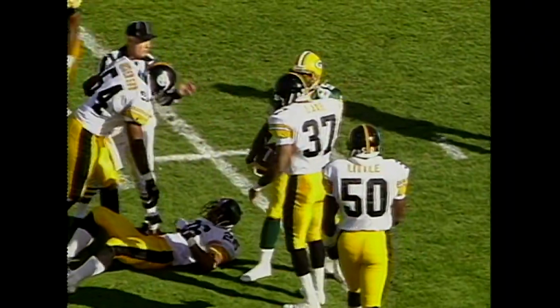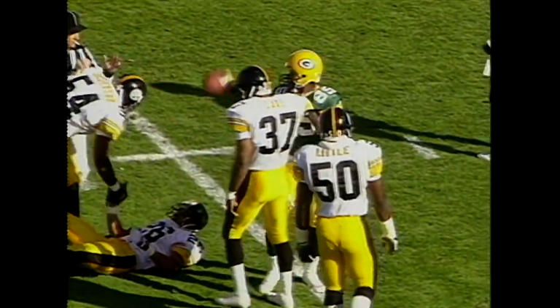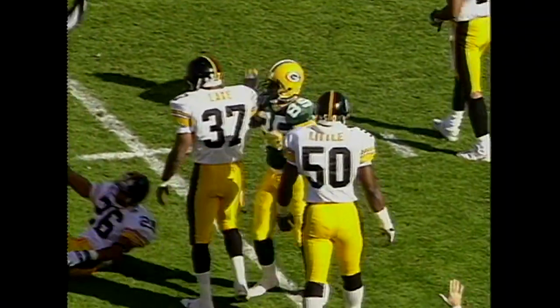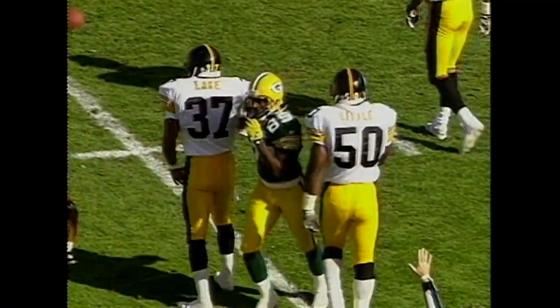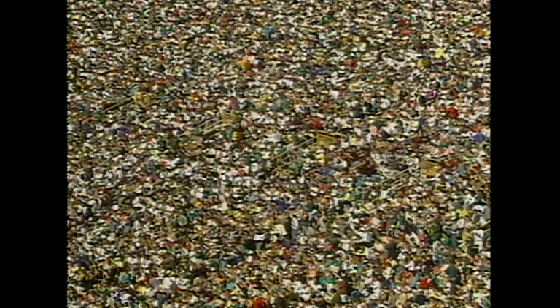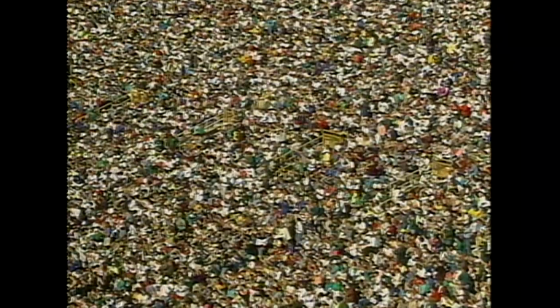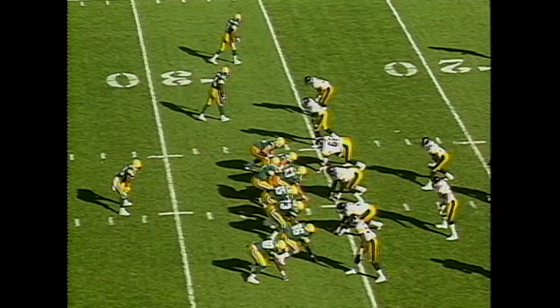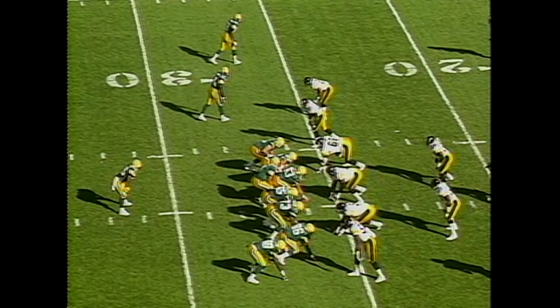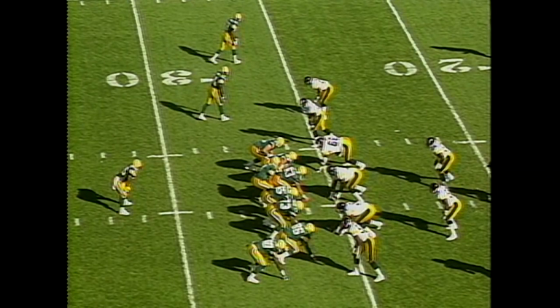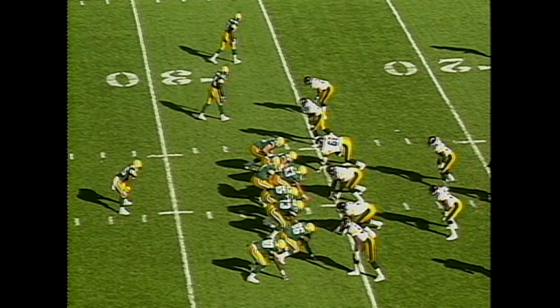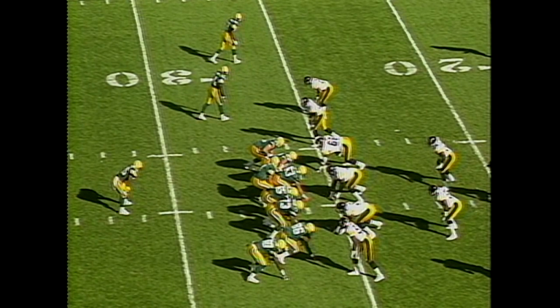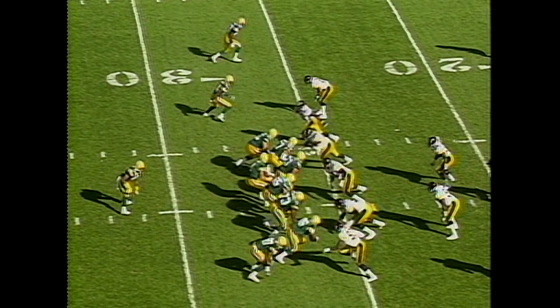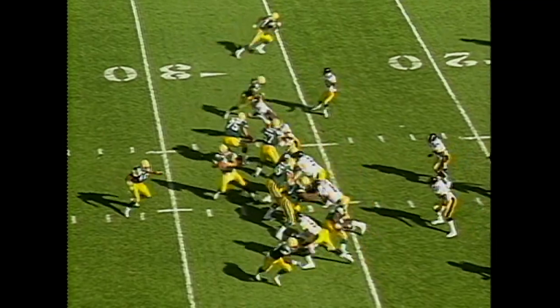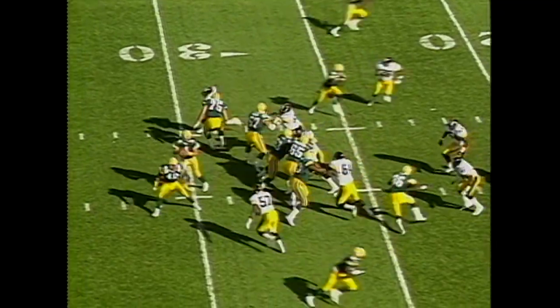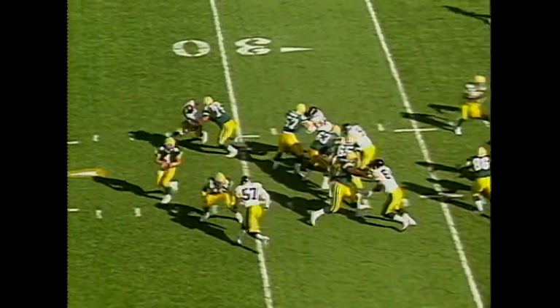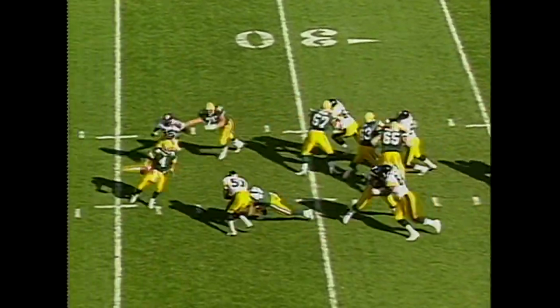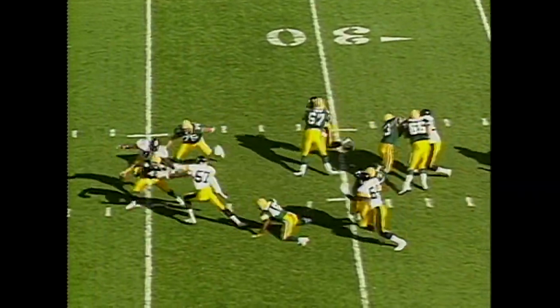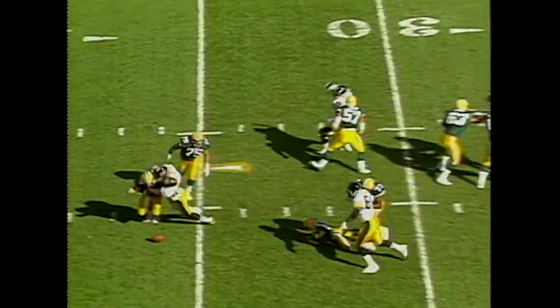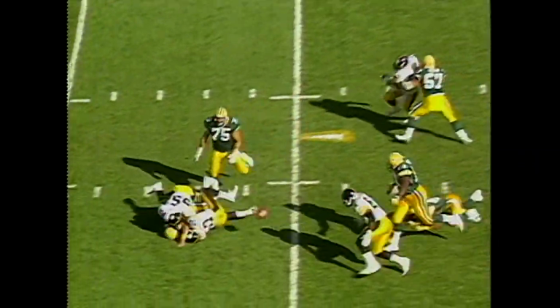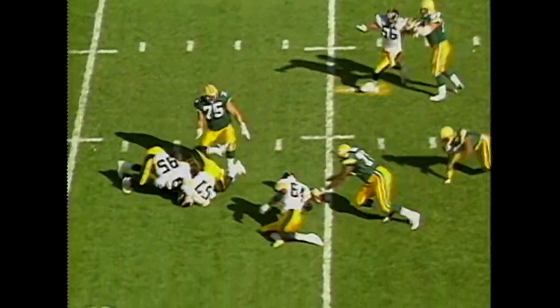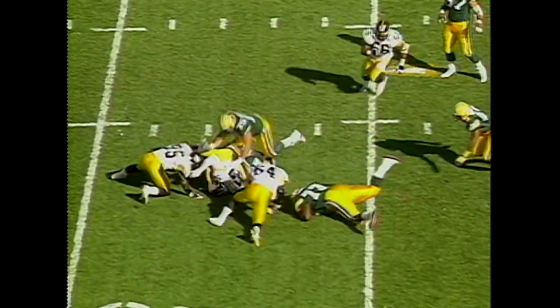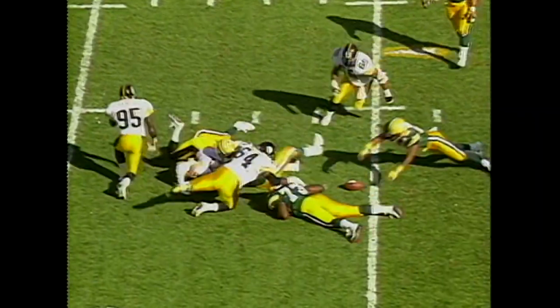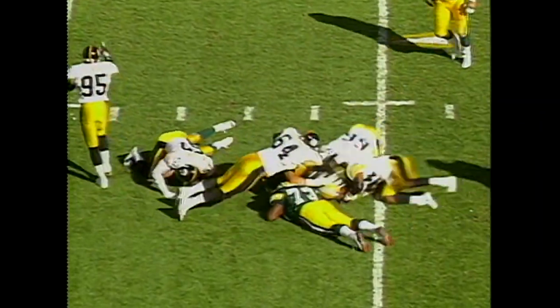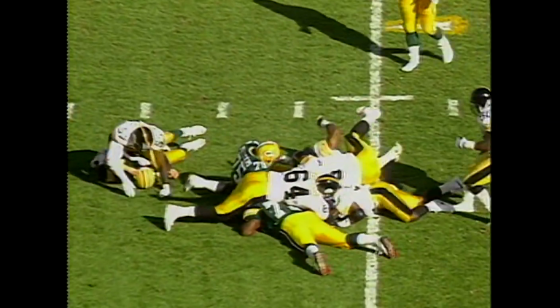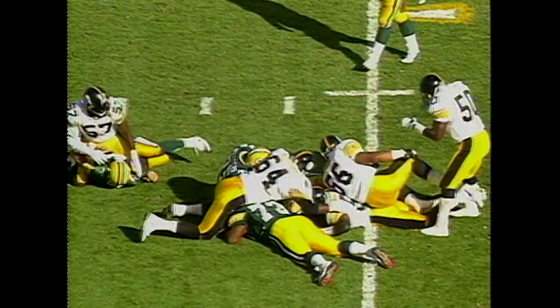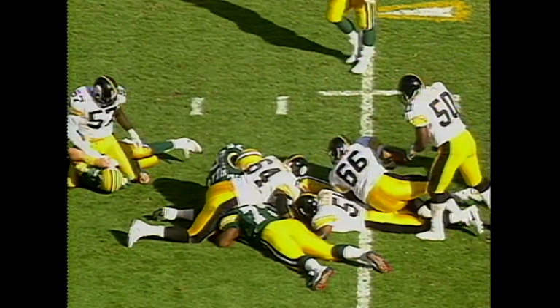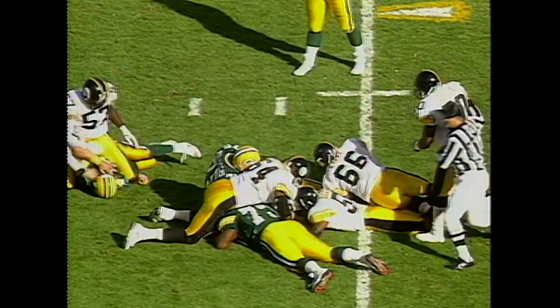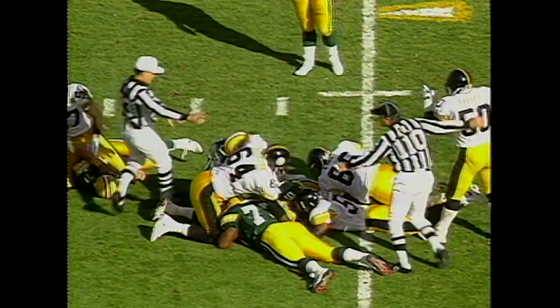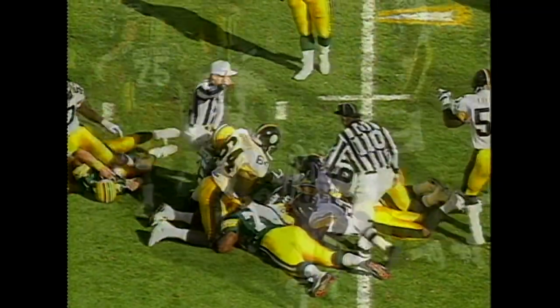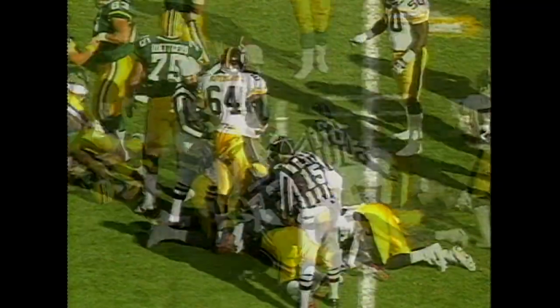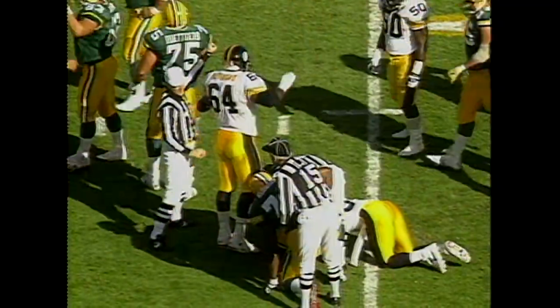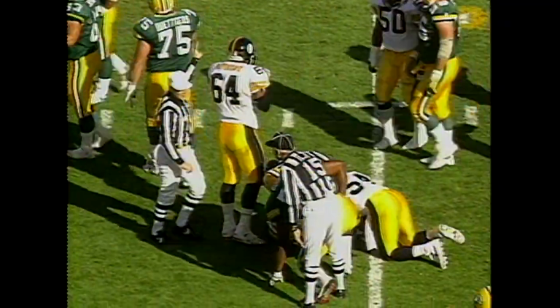Wilson with the tackle. How many times did you watch it on tape? 25 or 30. Fumble! Scramble for the ball — the Packers have it.